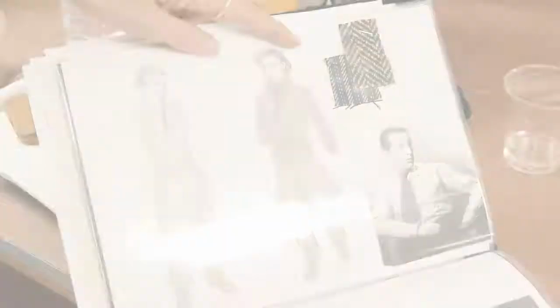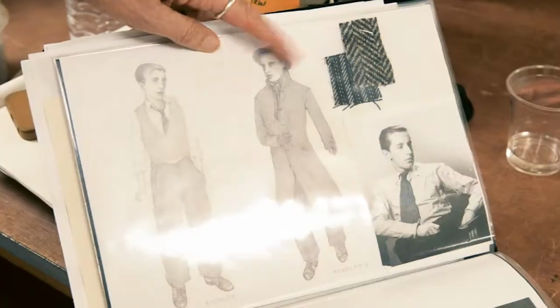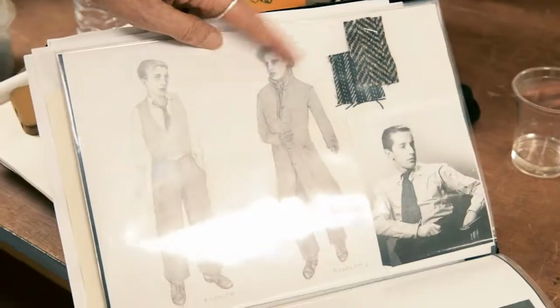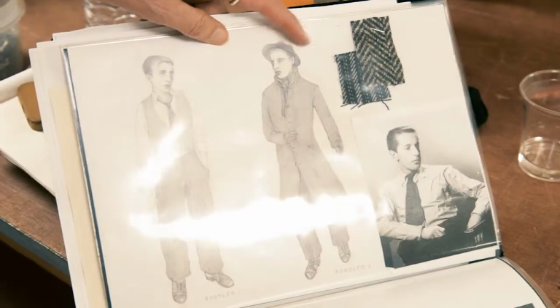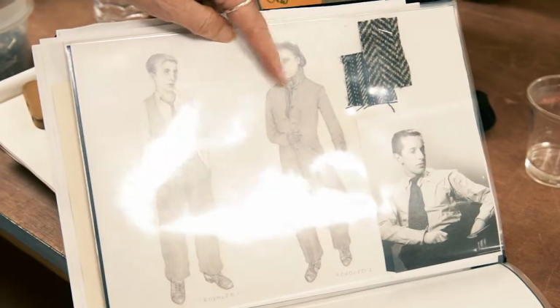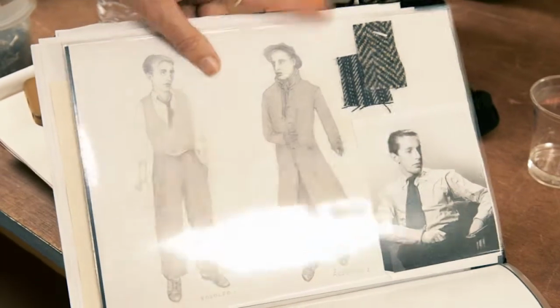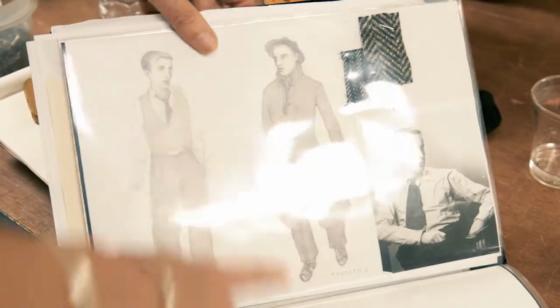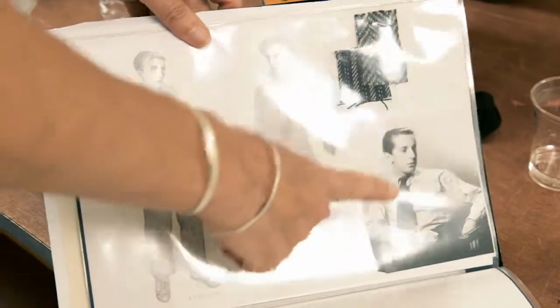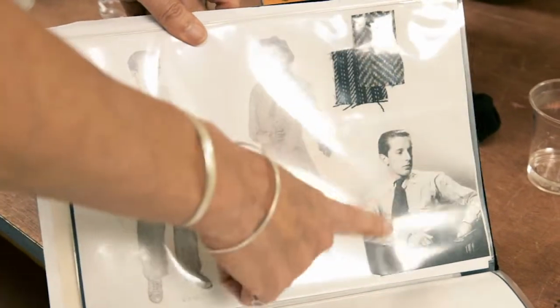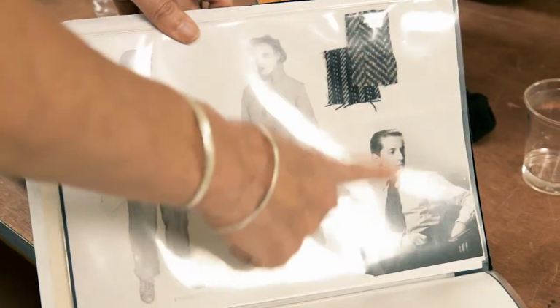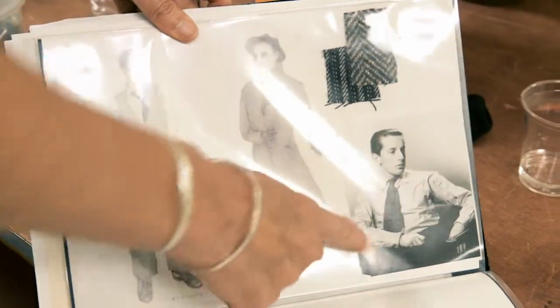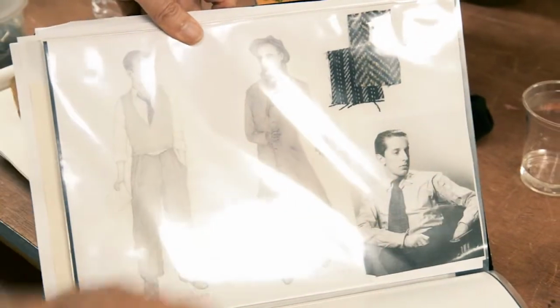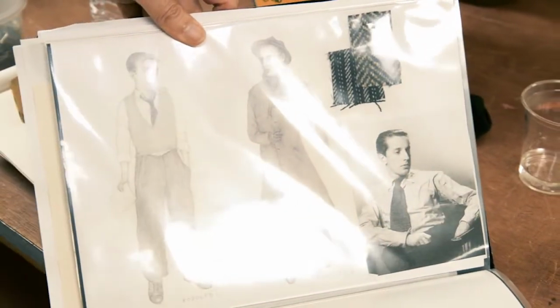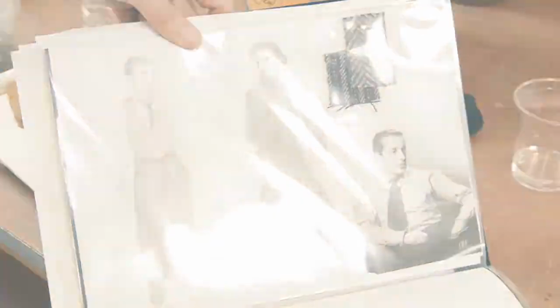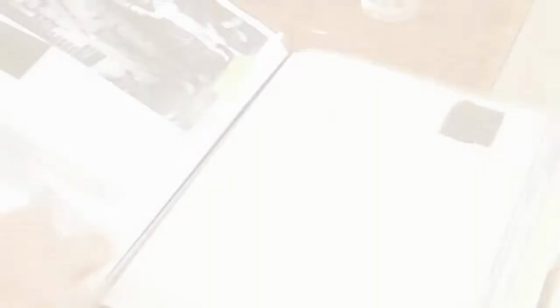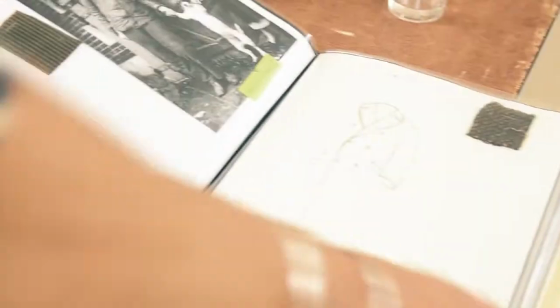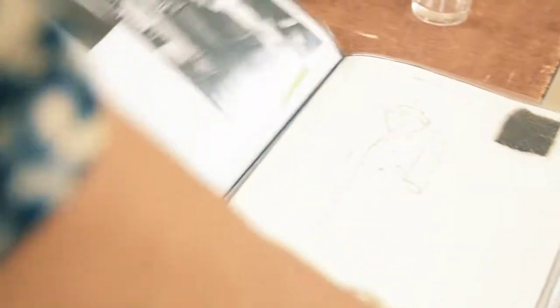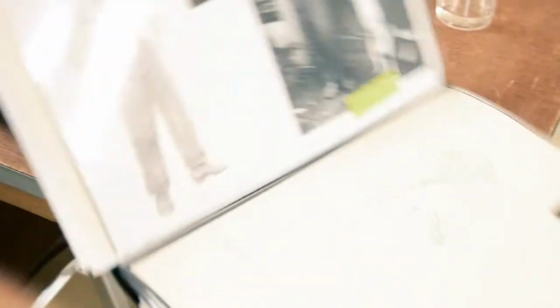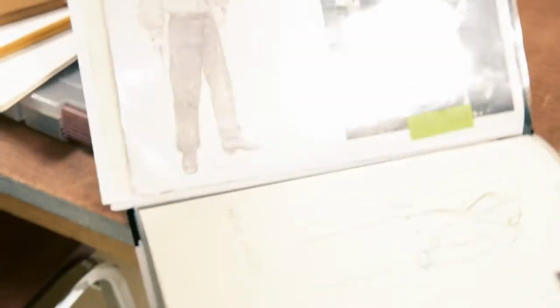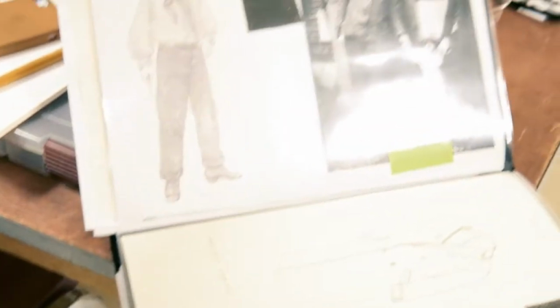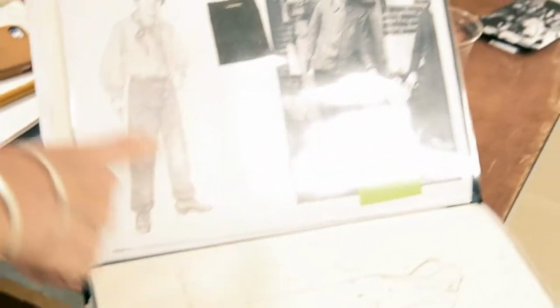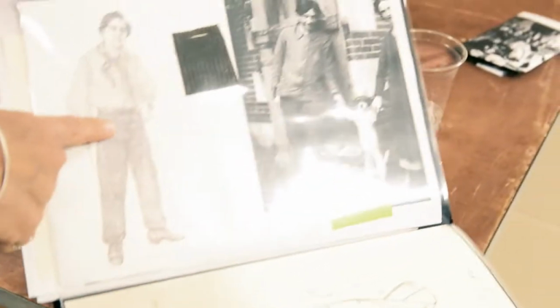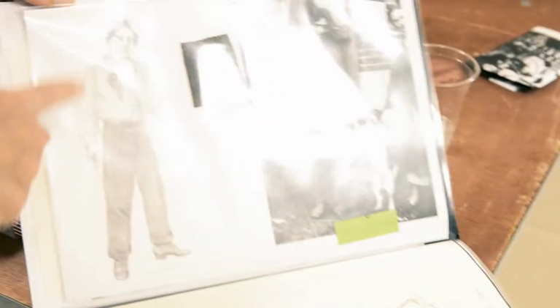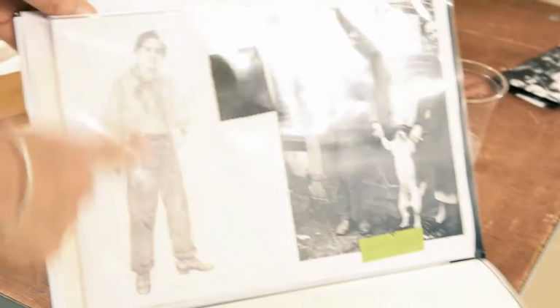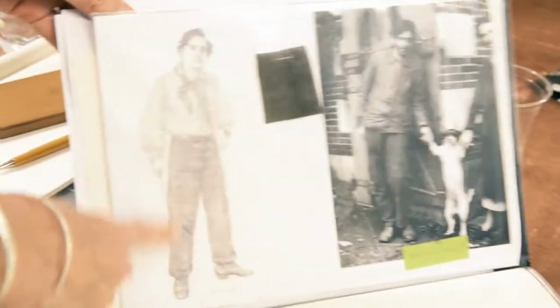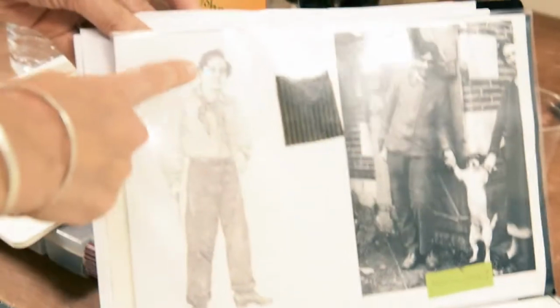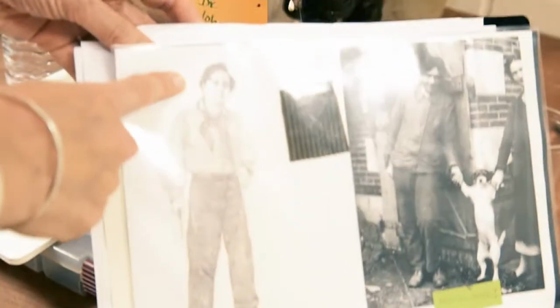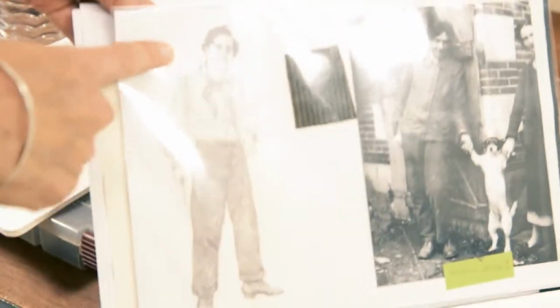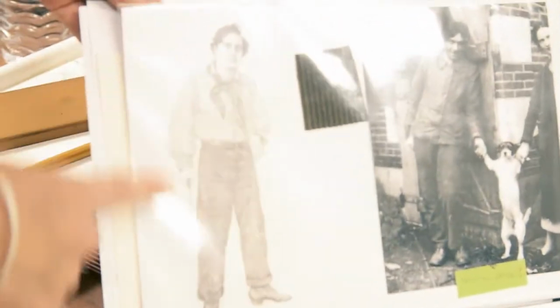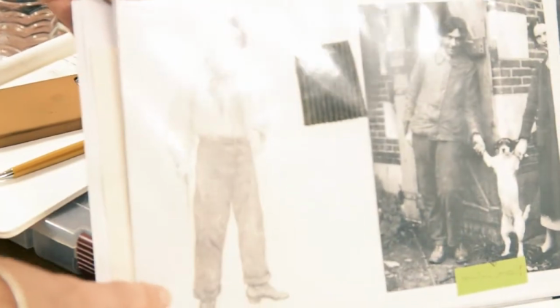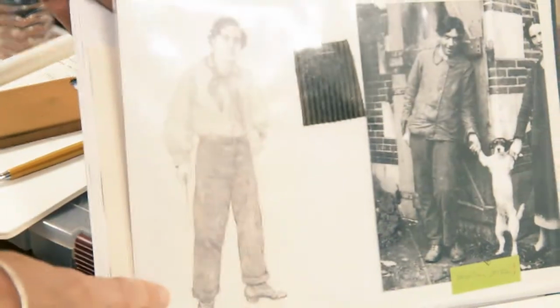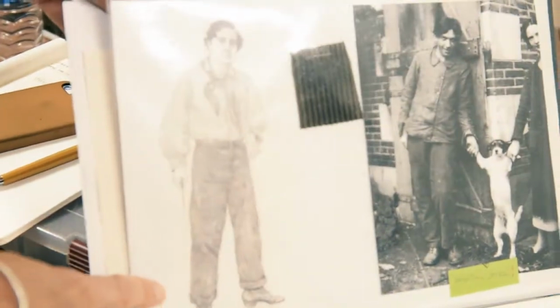This is Rodolfo's drawing, based slightly on that photograph, and there's Chagall also — he's another inspiration for Marcello.